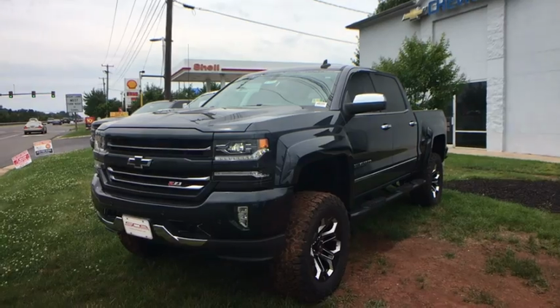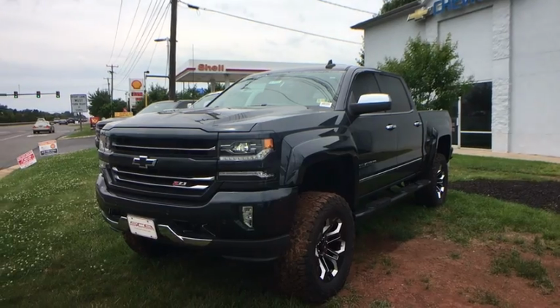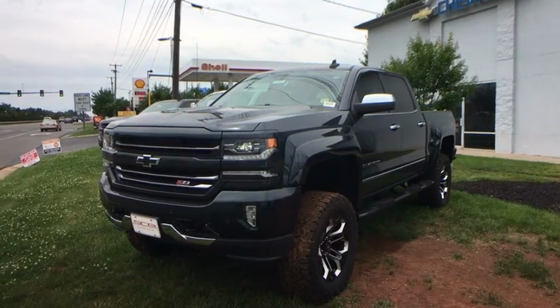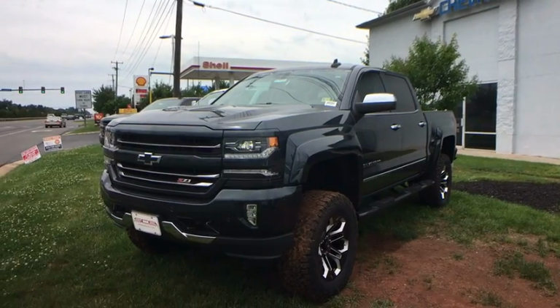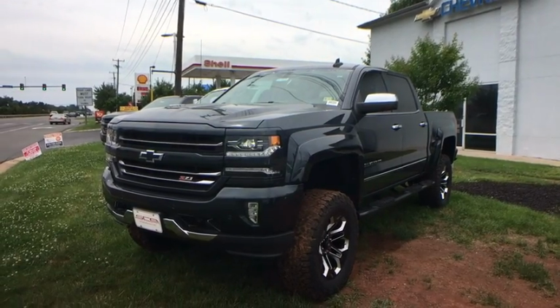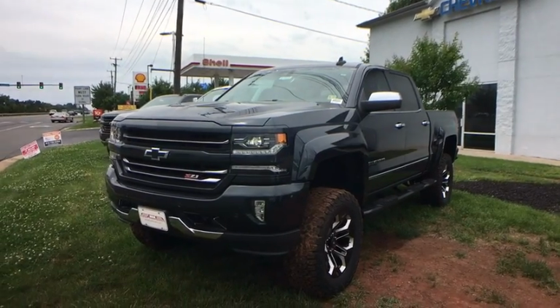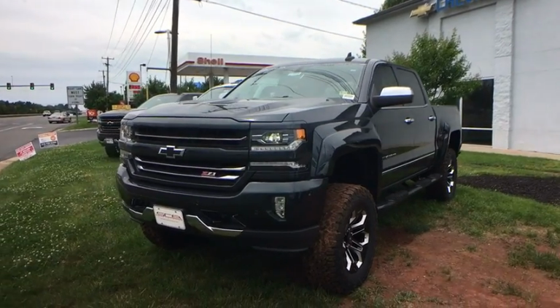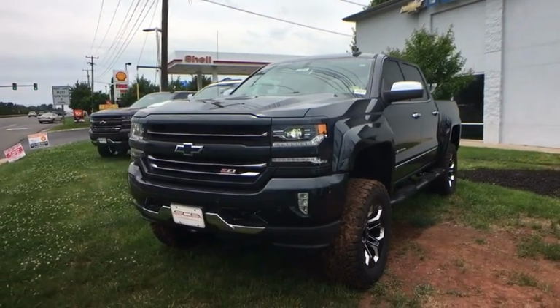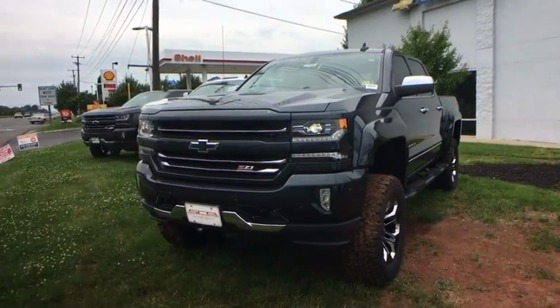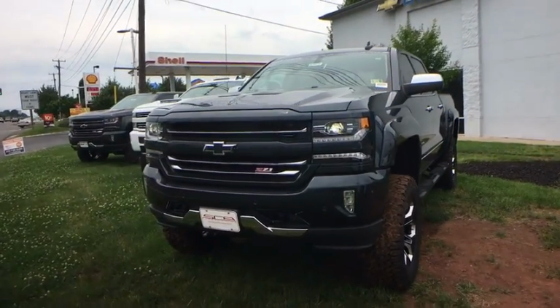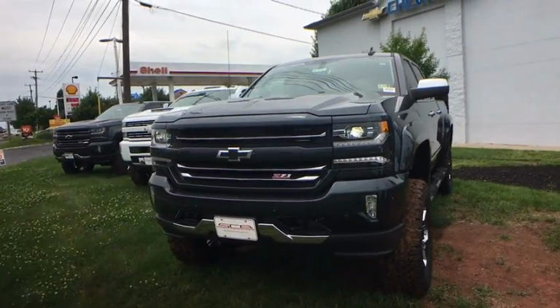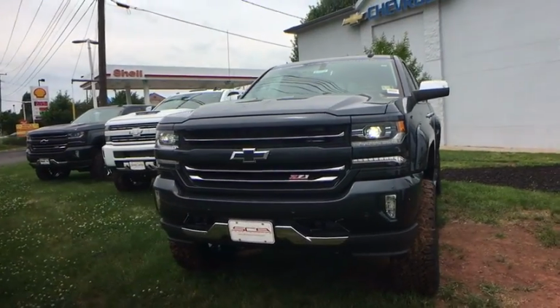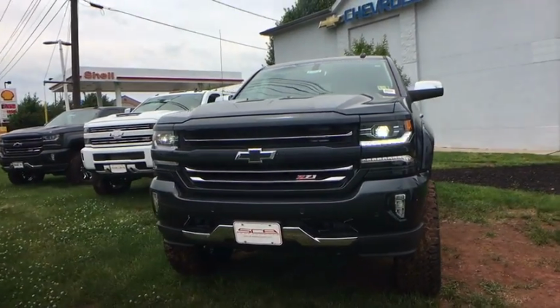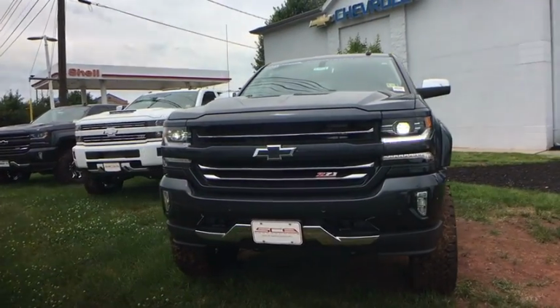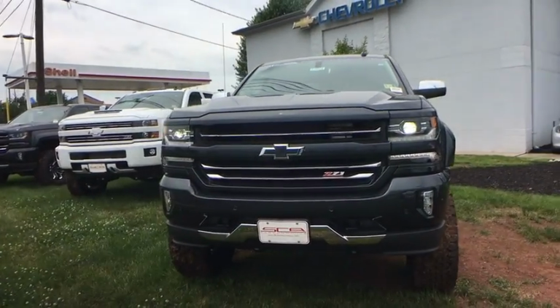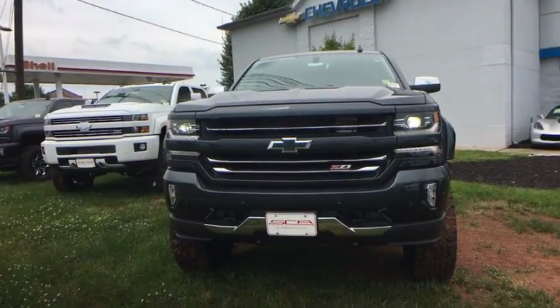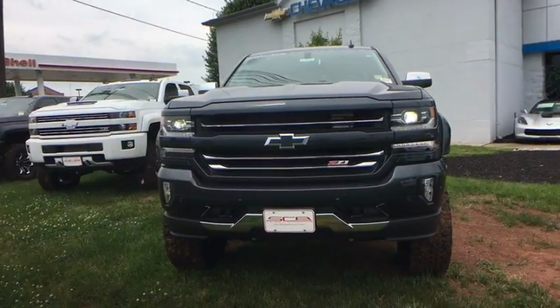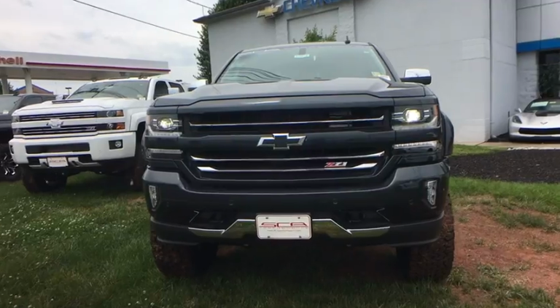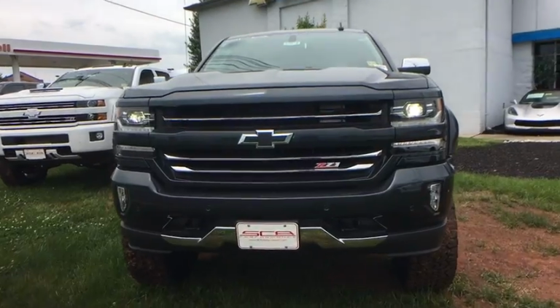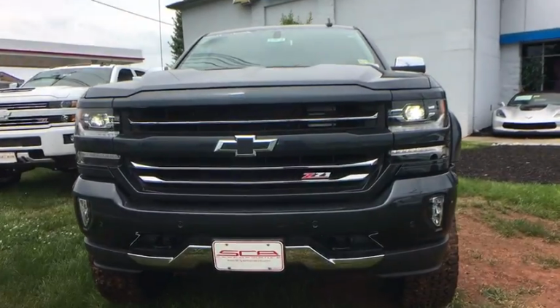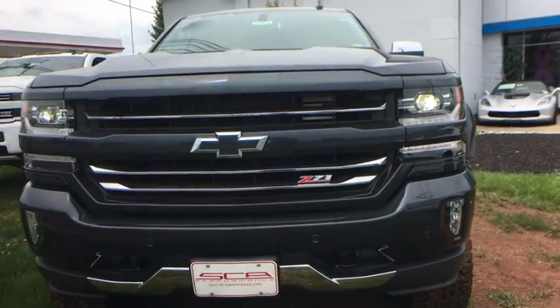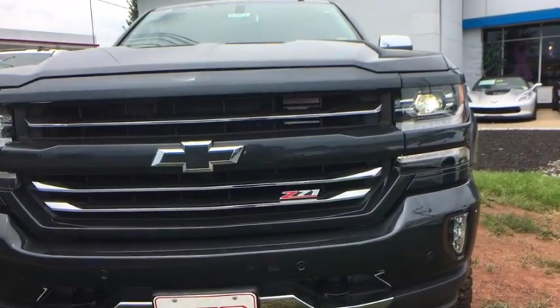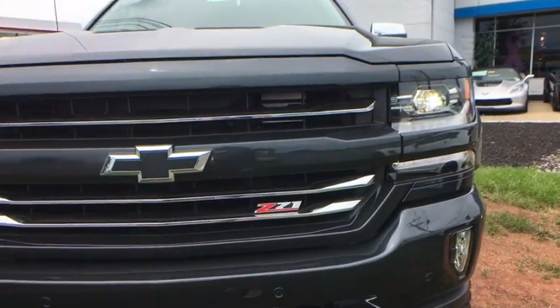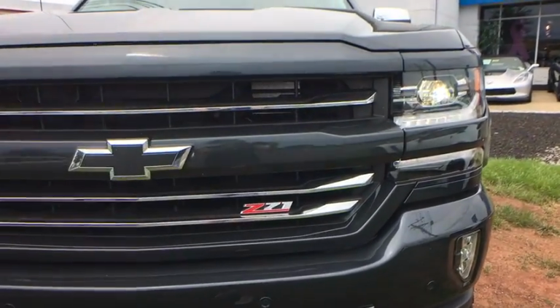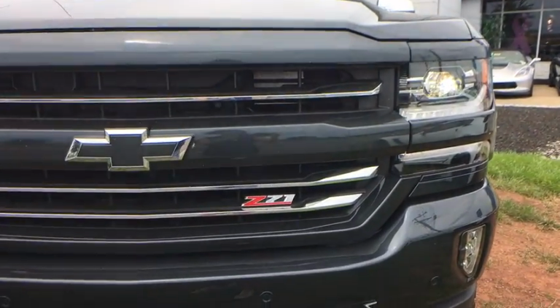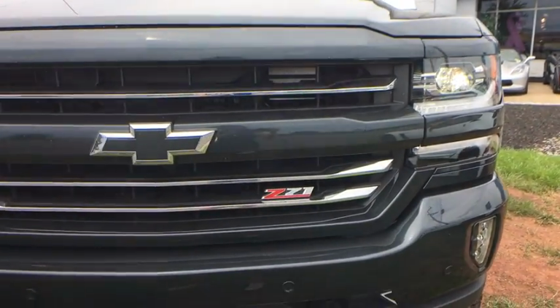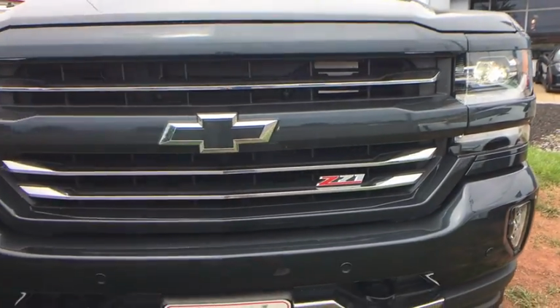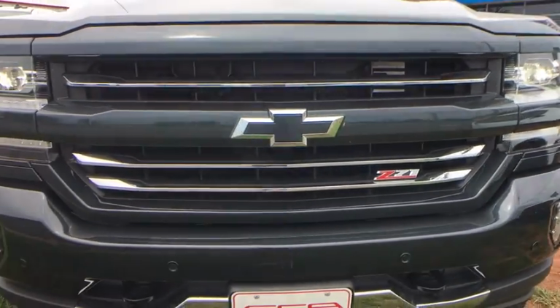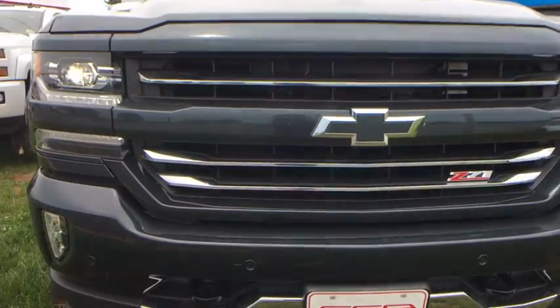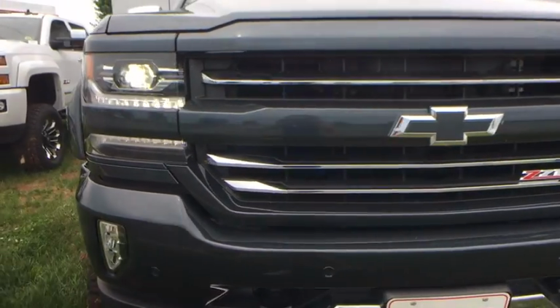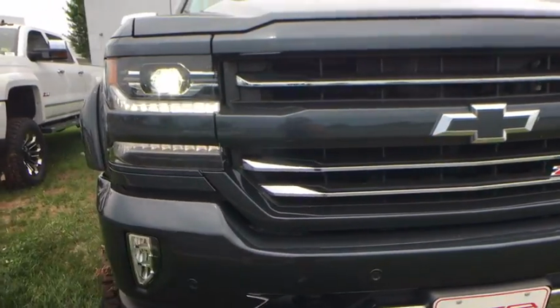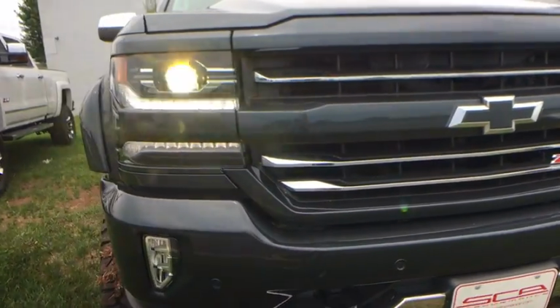2018 Chevrolet Silverado 1500. The Chevy Silverado 1500 is the perfect combination of functionality, reliability, and technology.